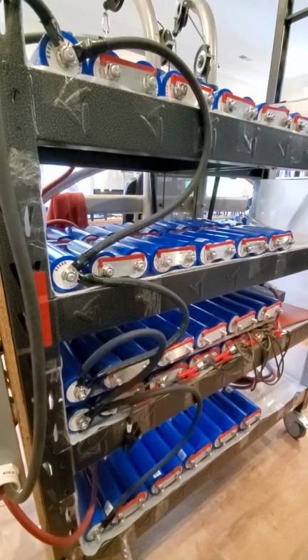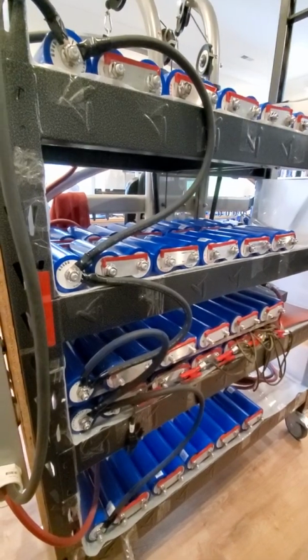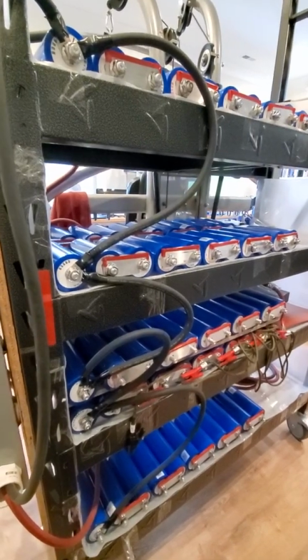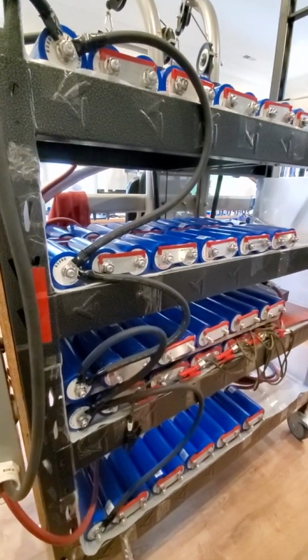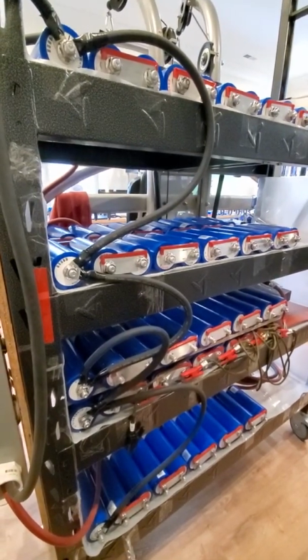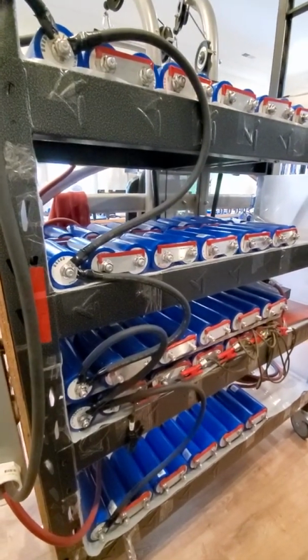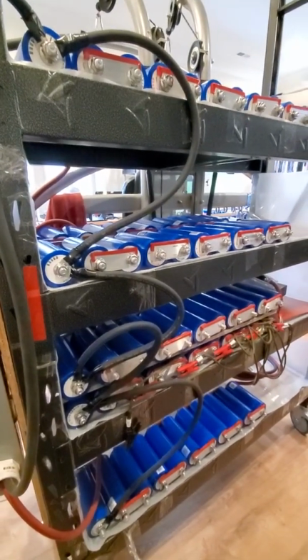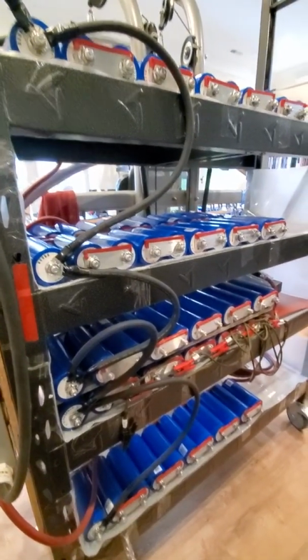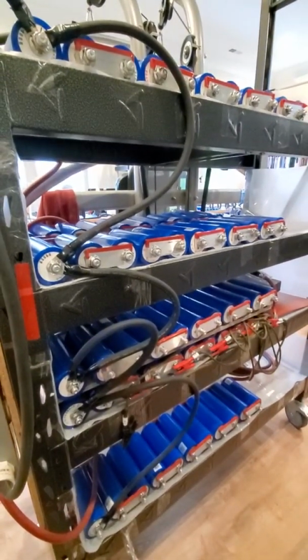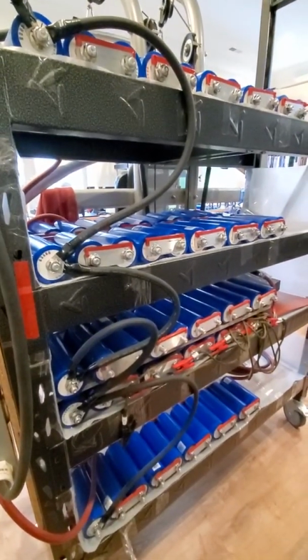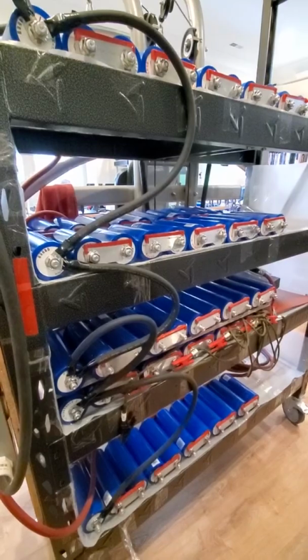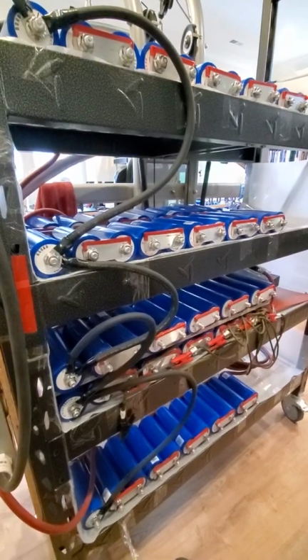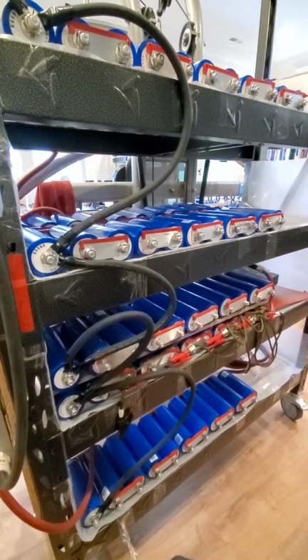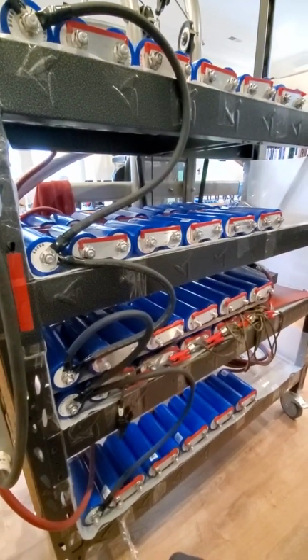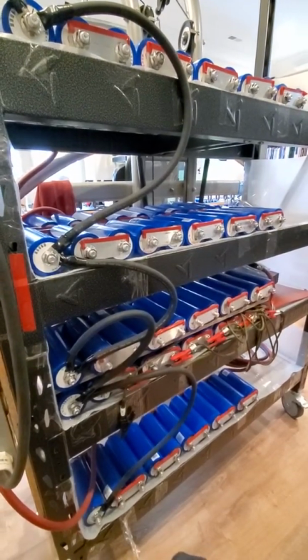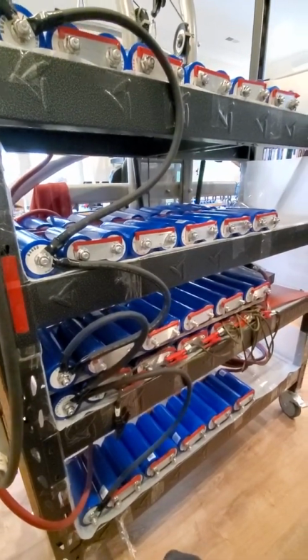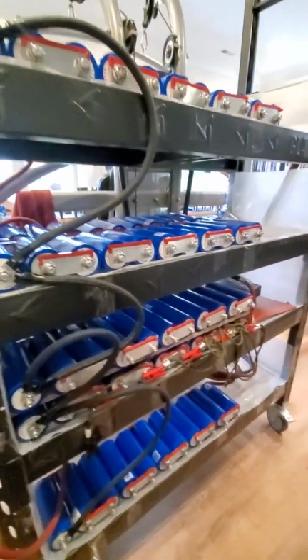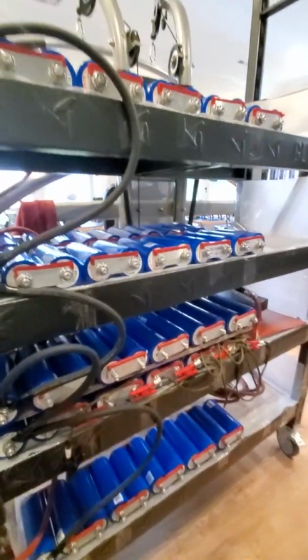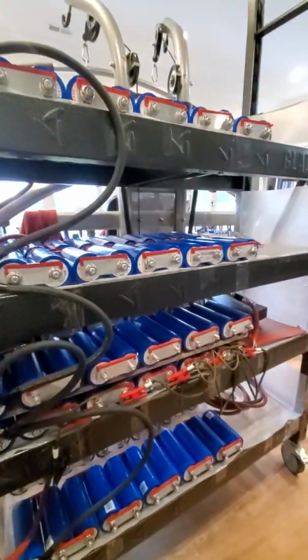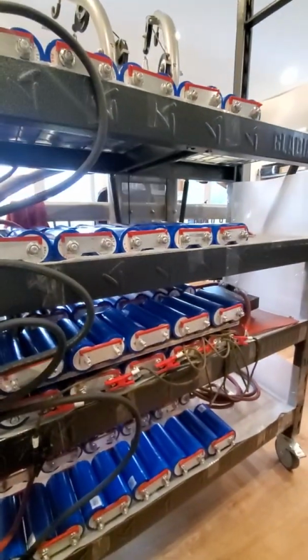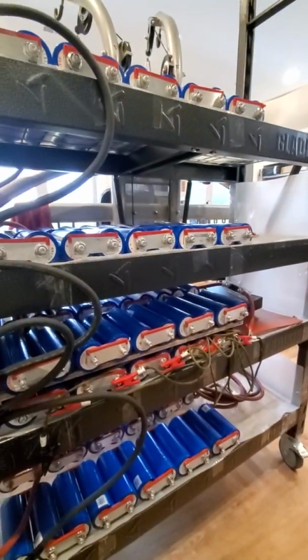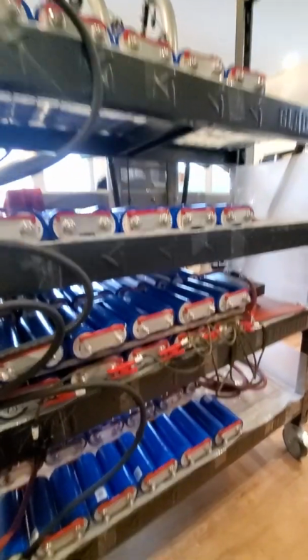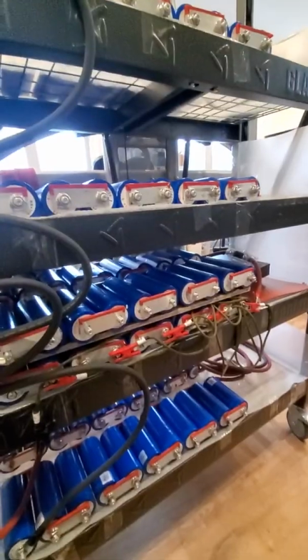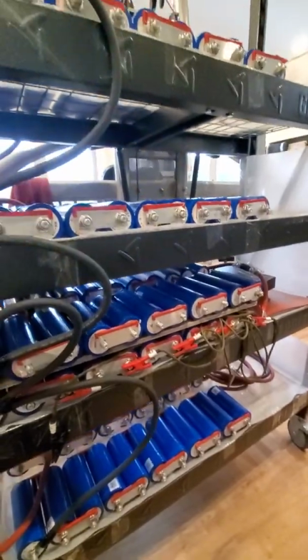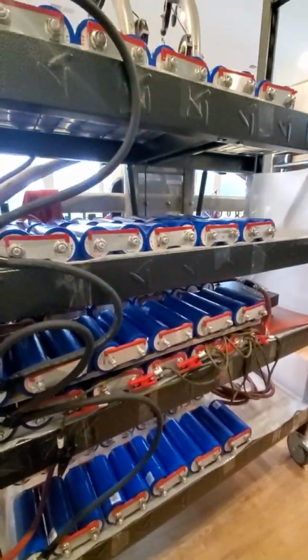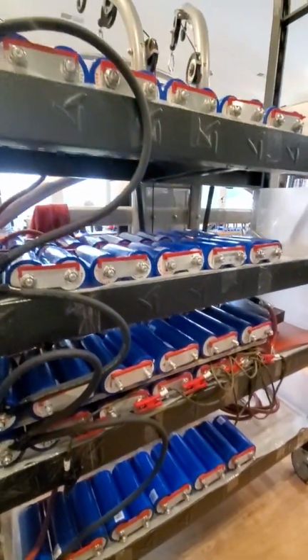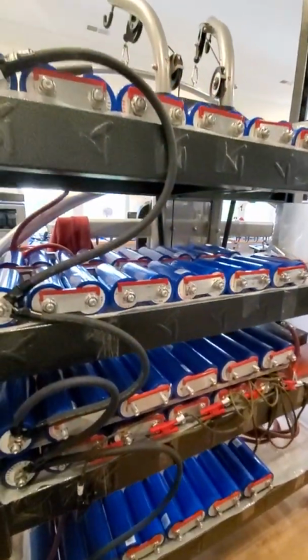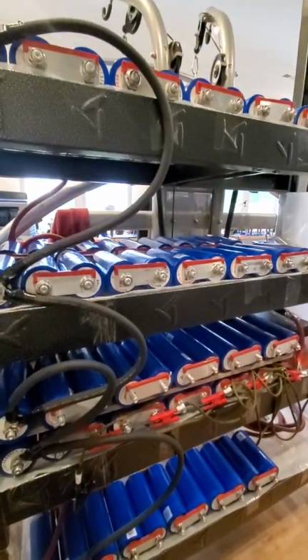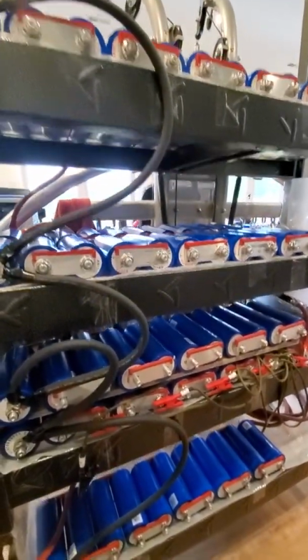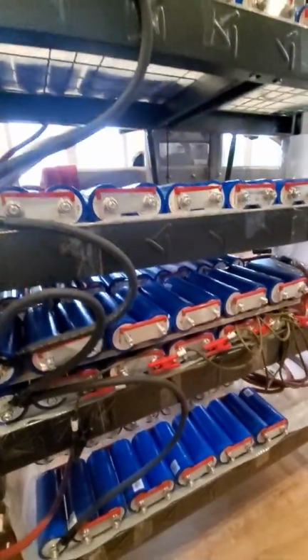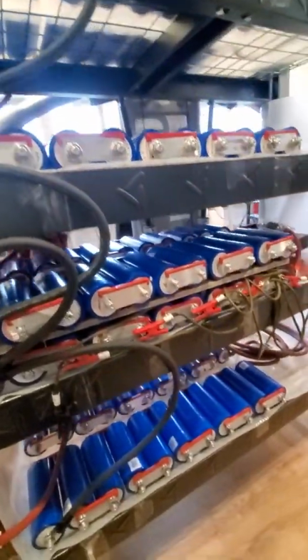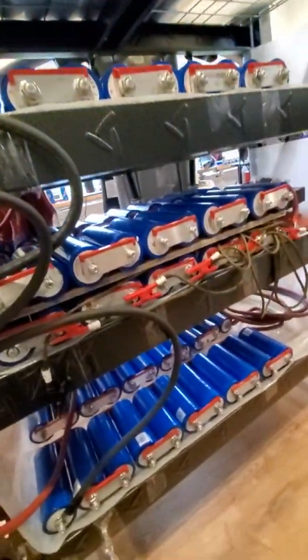I wanted to give a quick update on my battery pack that I built using lithium-titanate batteries. You can see I've got five 48-volt battery packs.